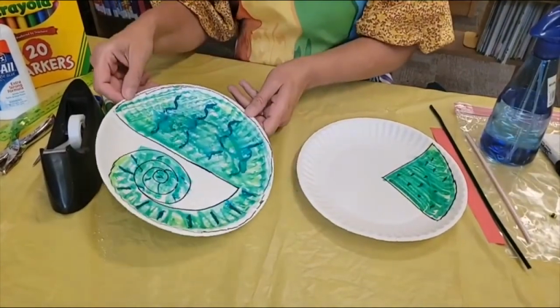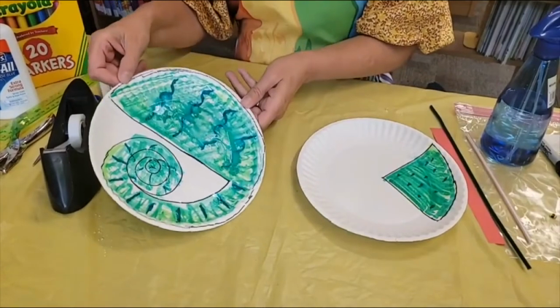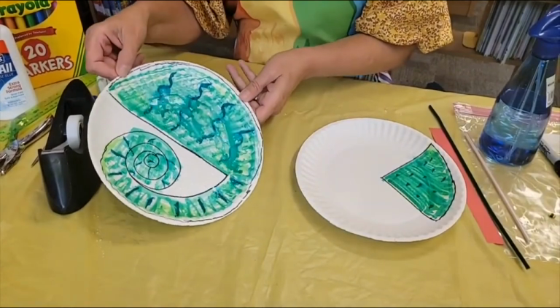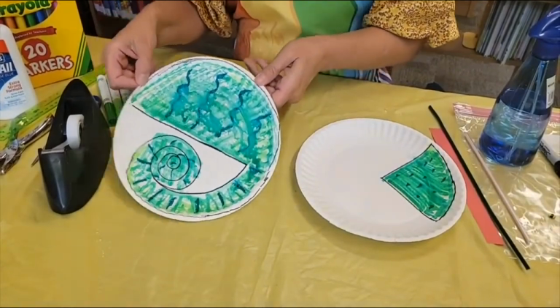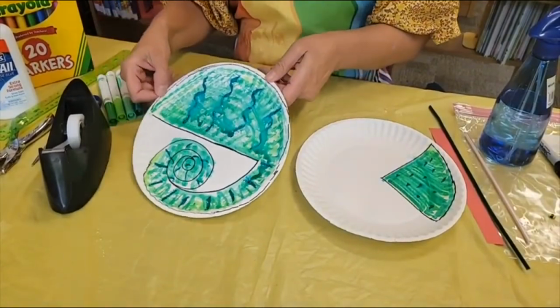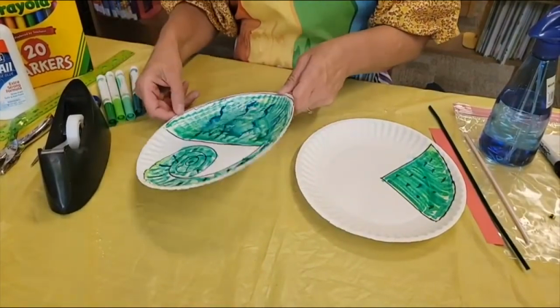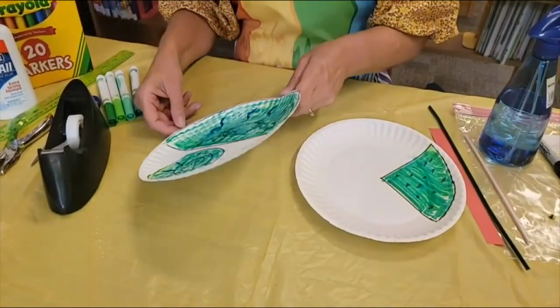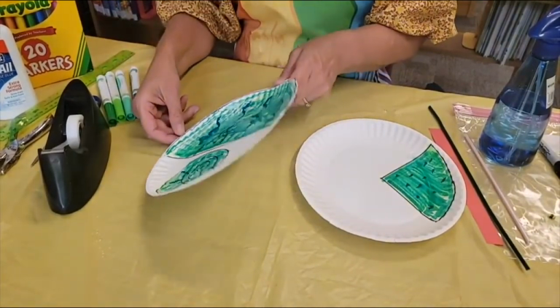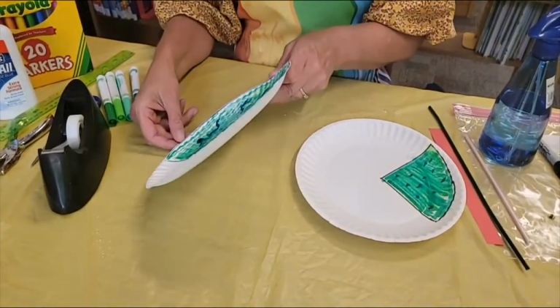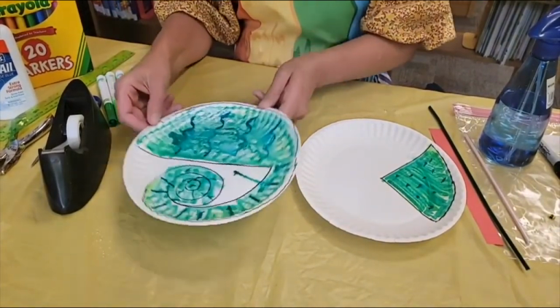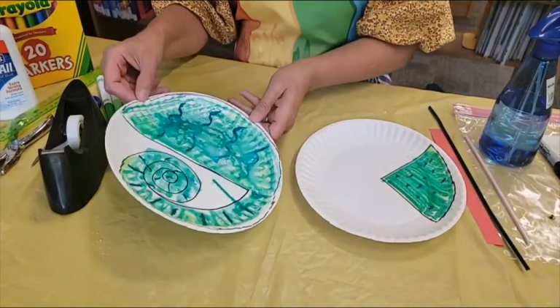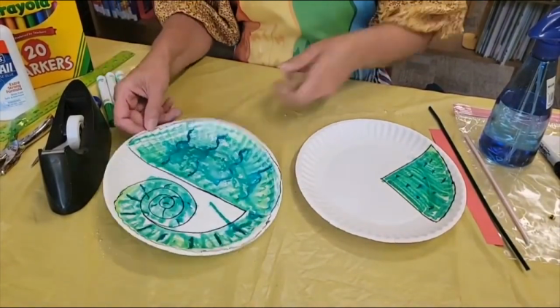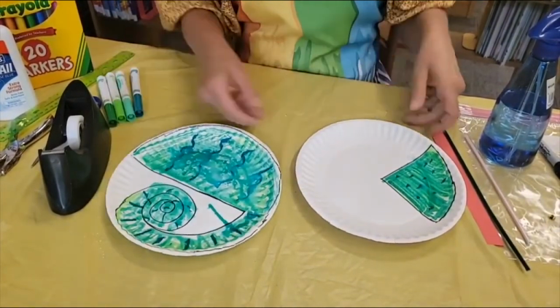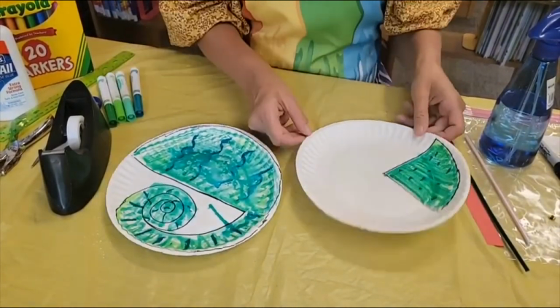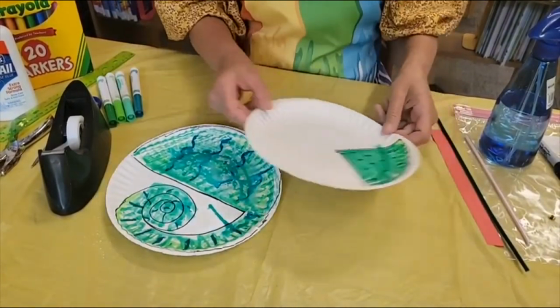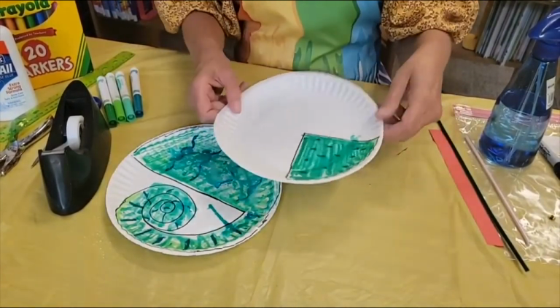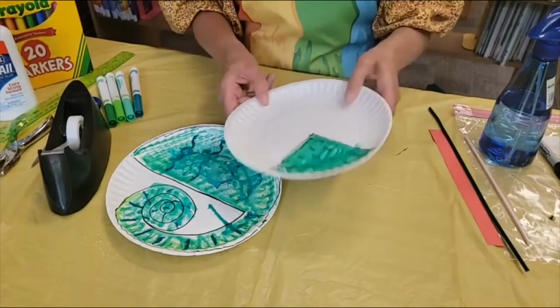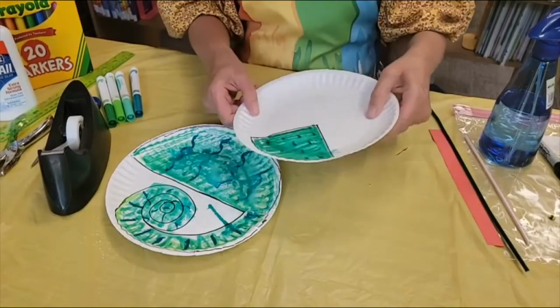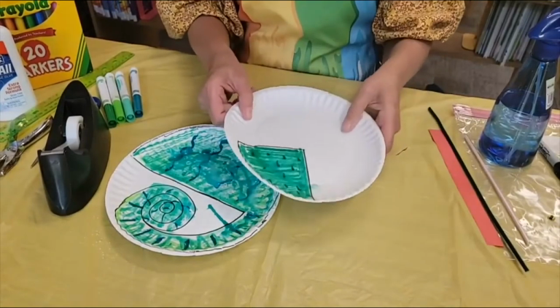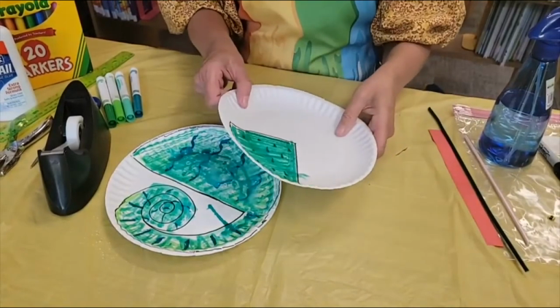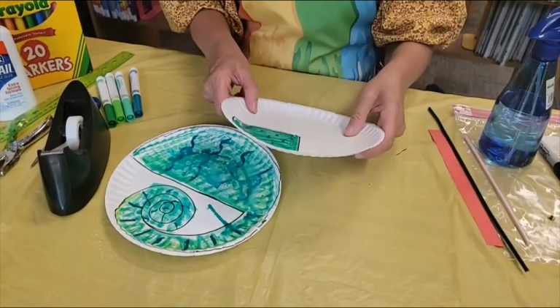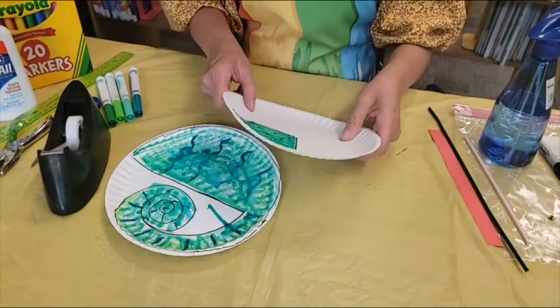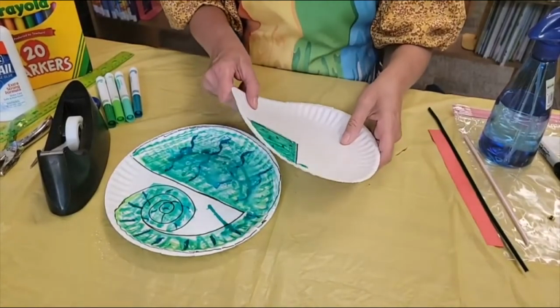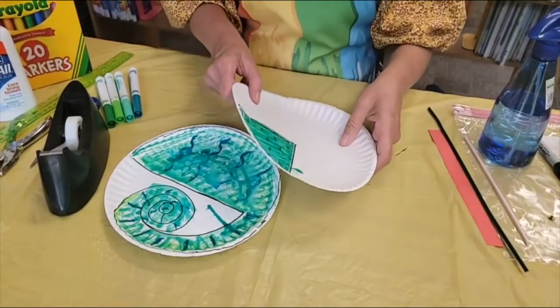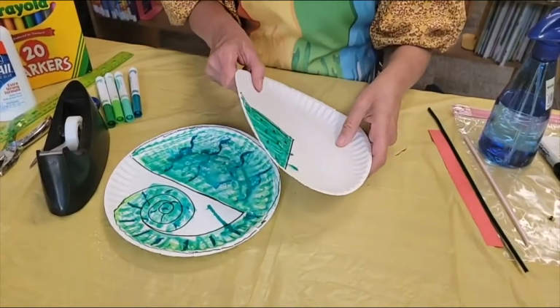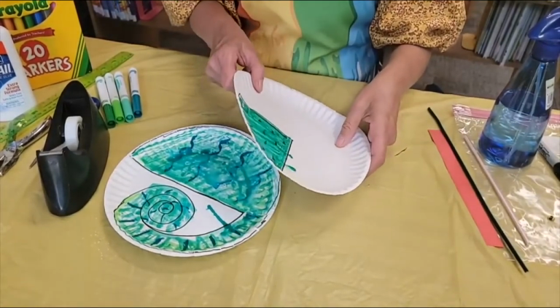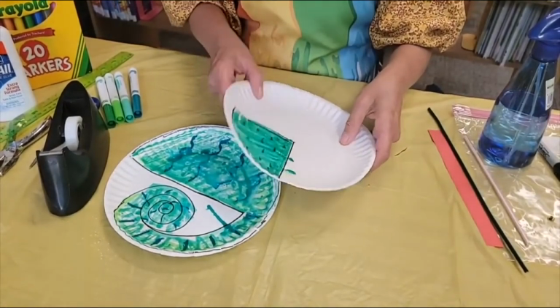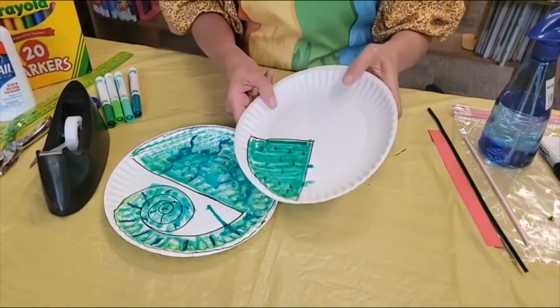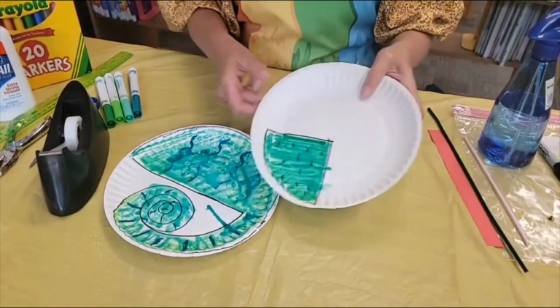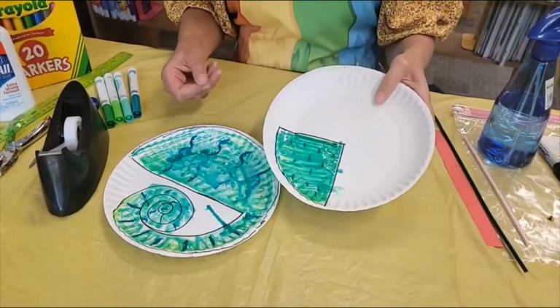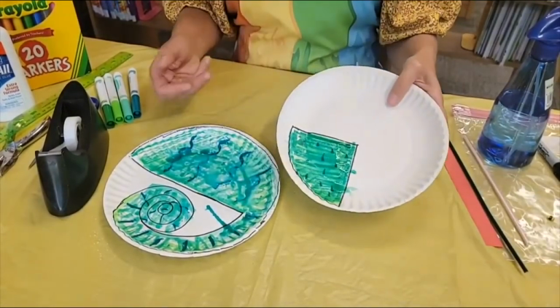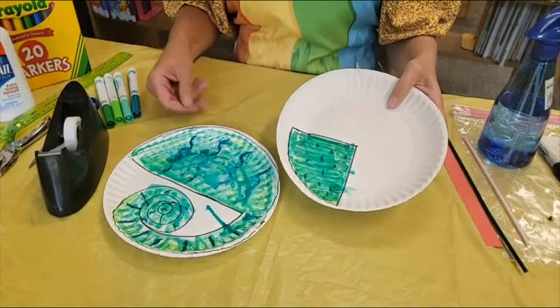So it sort of gives it the watercolor feel. You can sort of maneuver it around to get the look that you want. Now remember I said sometimes there's hard parts to crafts and here's one of the hard parts because you're going to have to let this dry.